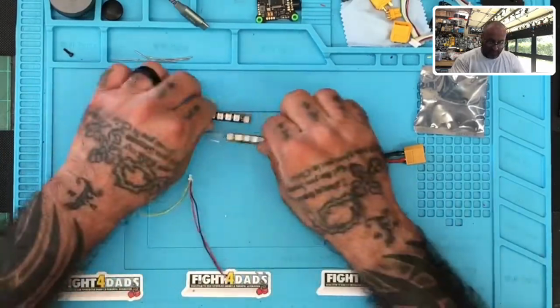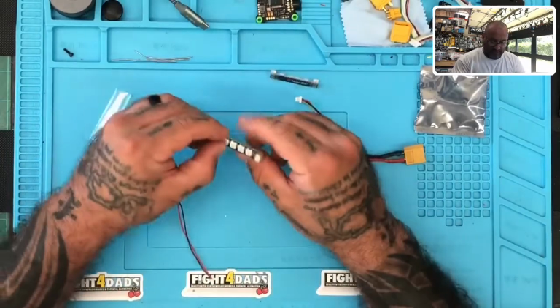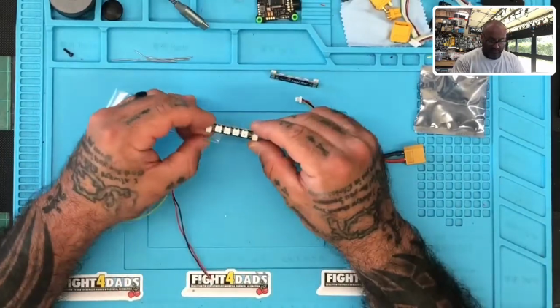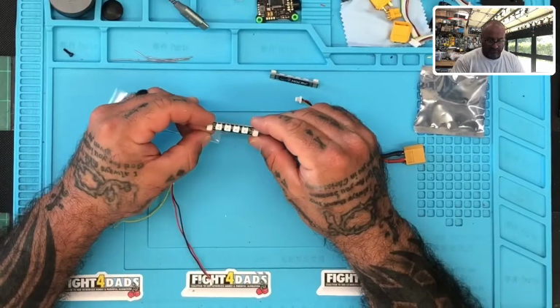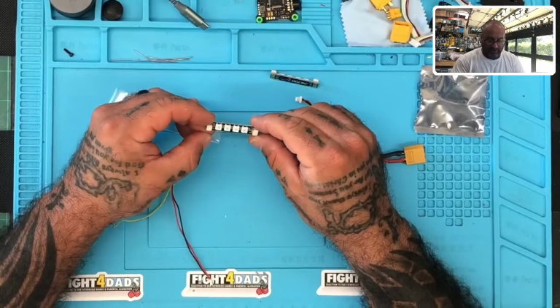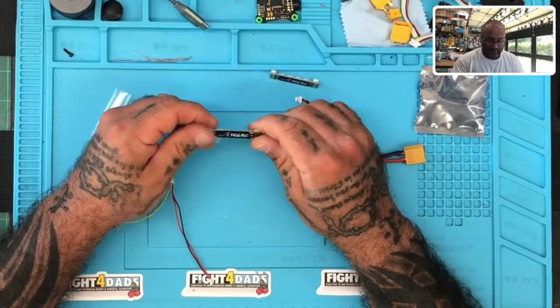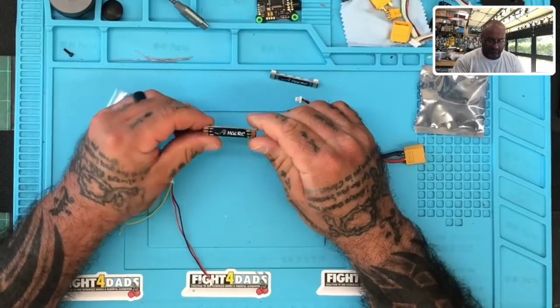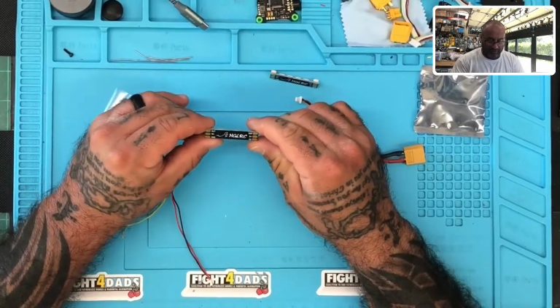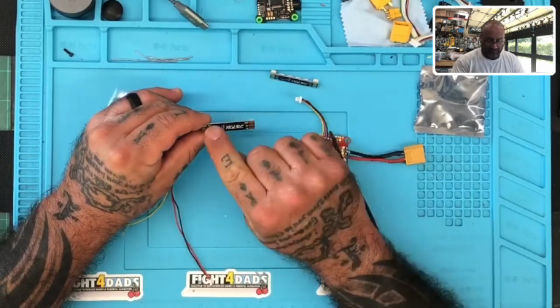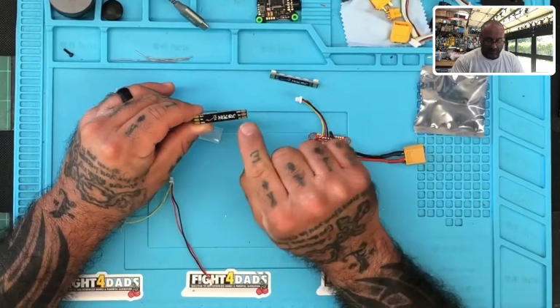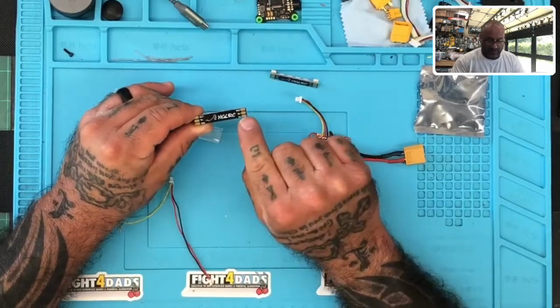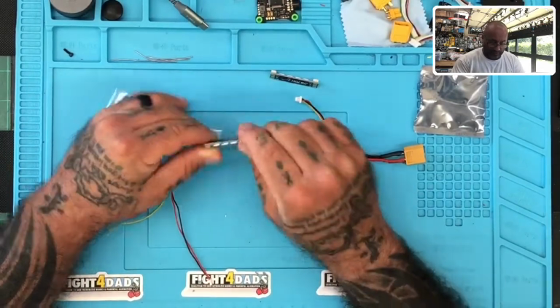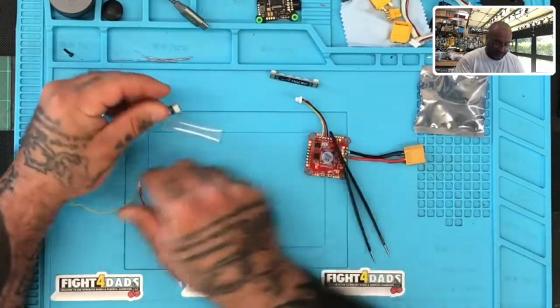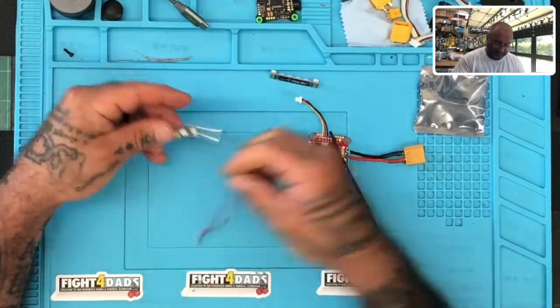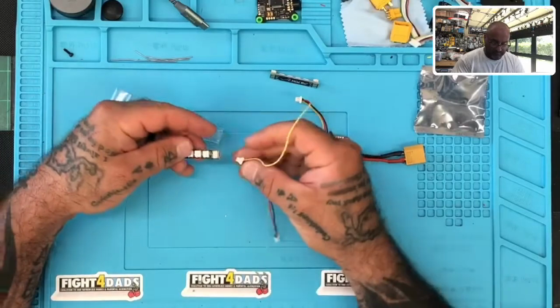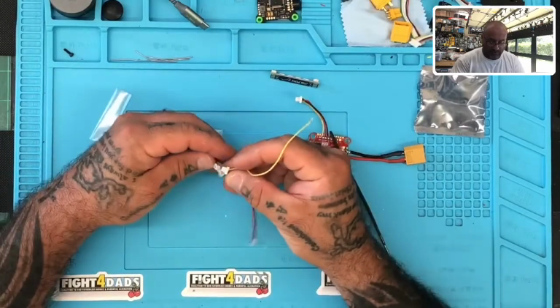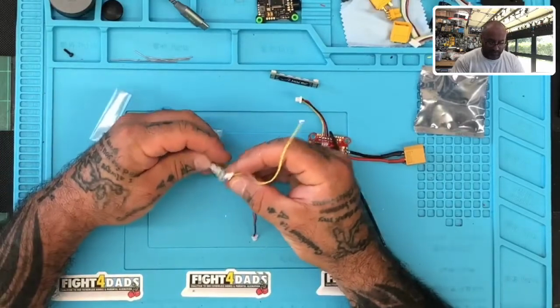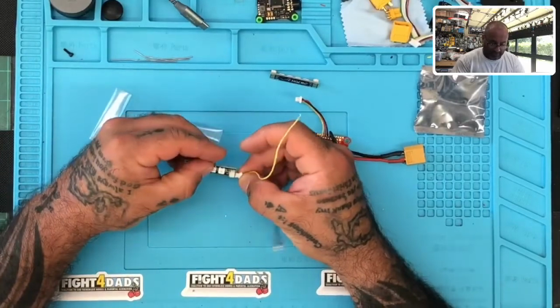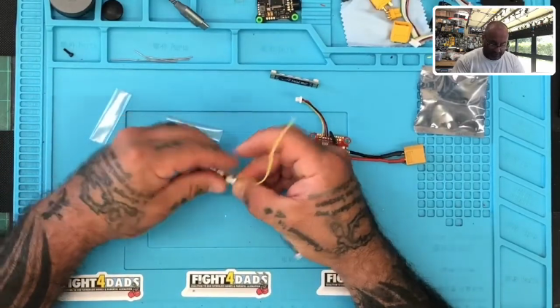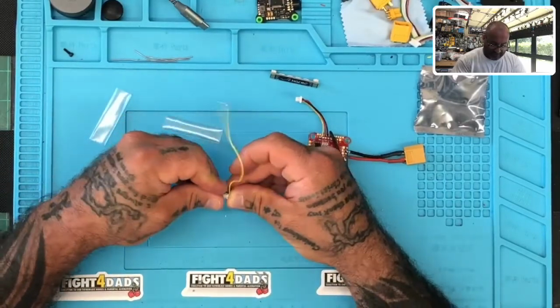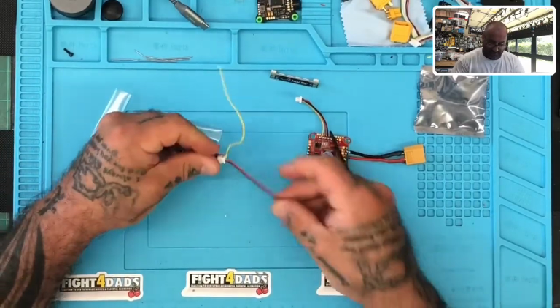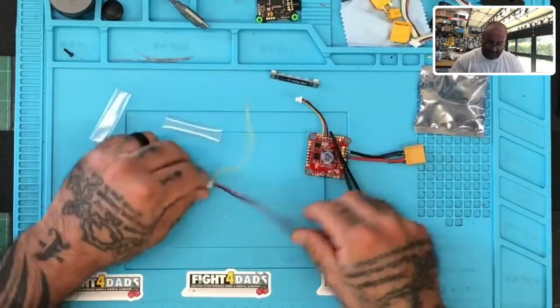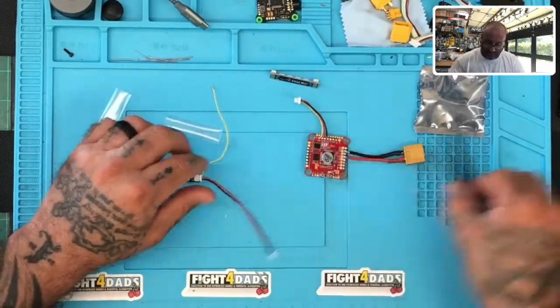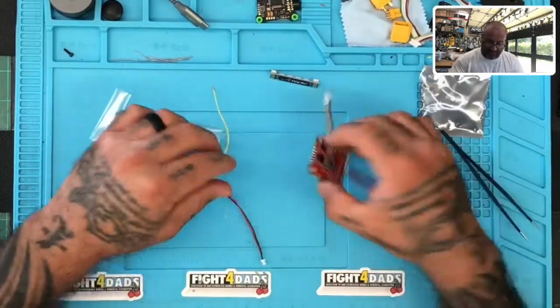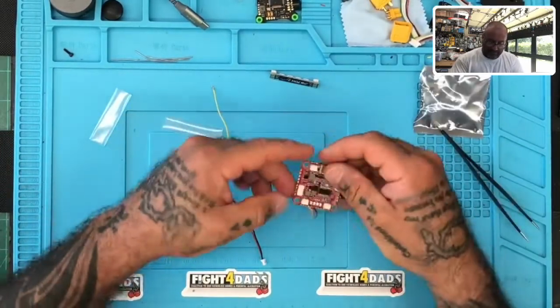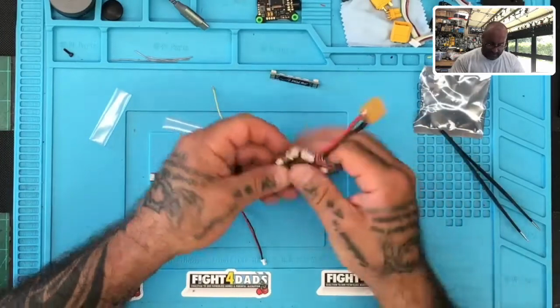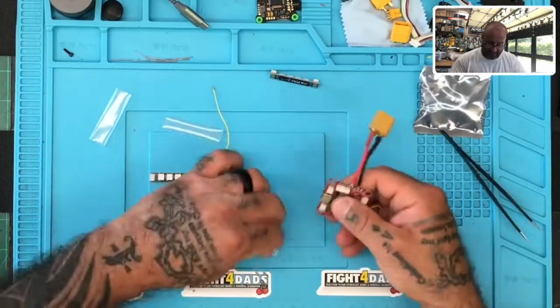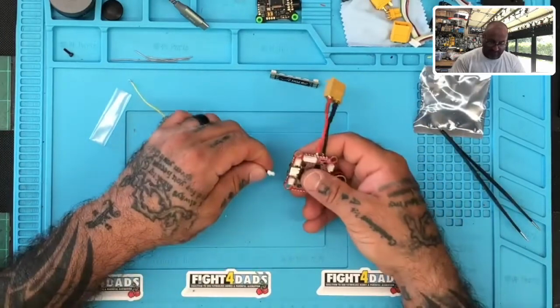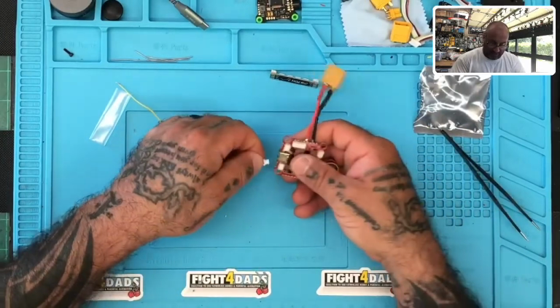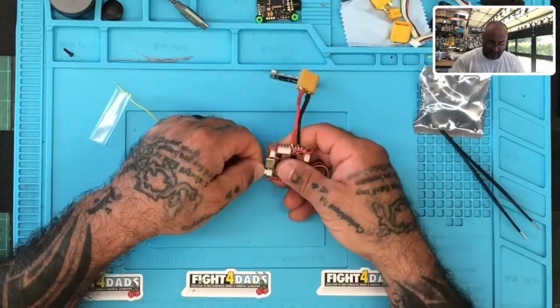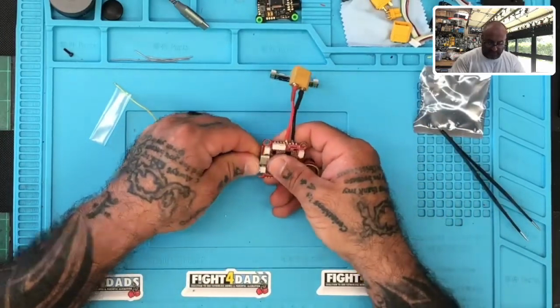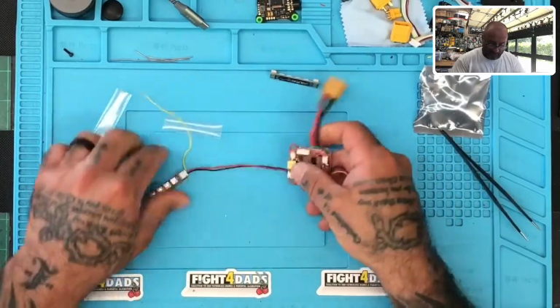So on your LEDs, you're going to have your input and your output. You have your out and you have your in. So we're going to go to the in and we're going to plug in our cable right here. Now we can take the plug and we can still plug it in like normal.